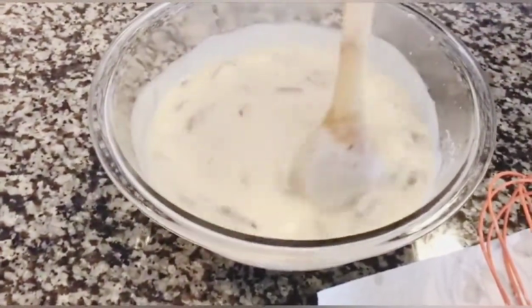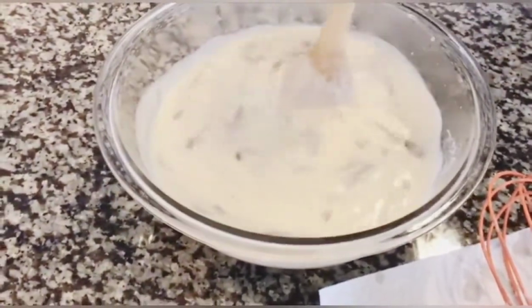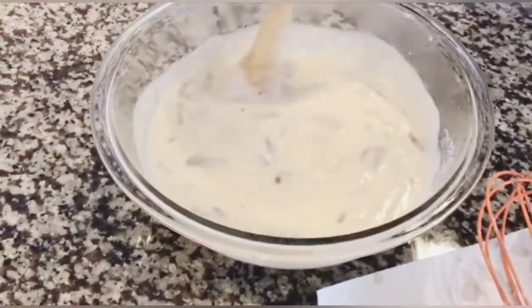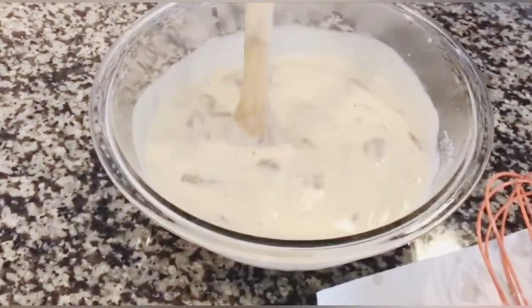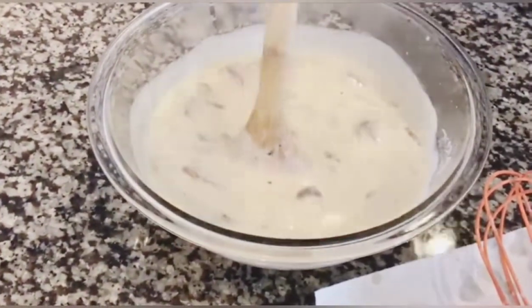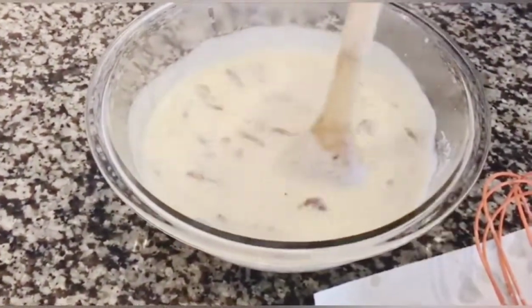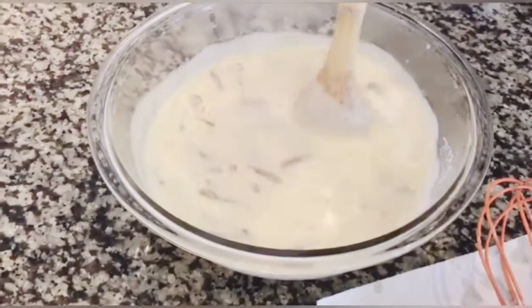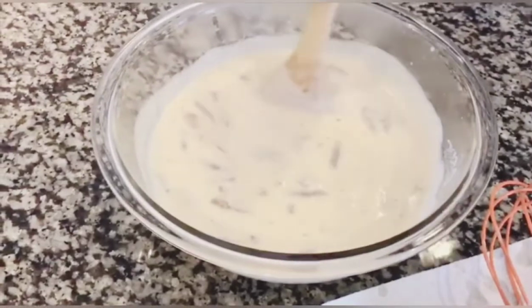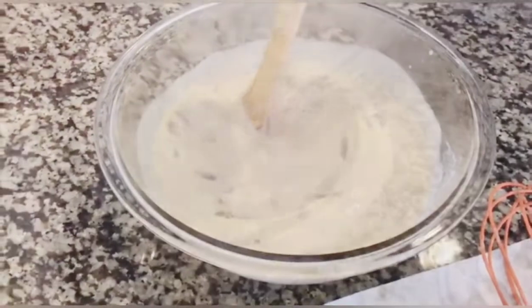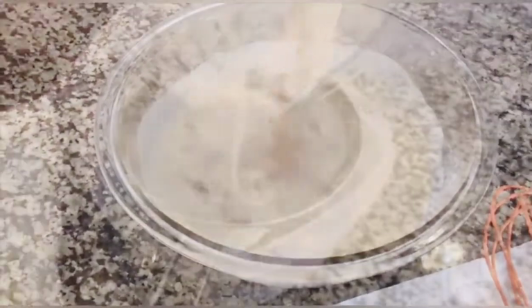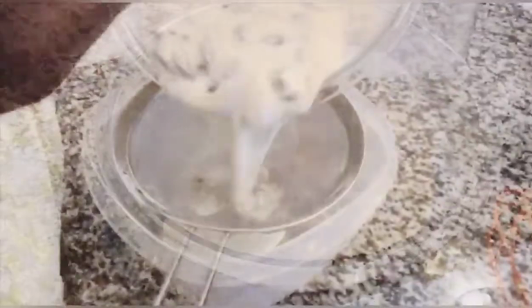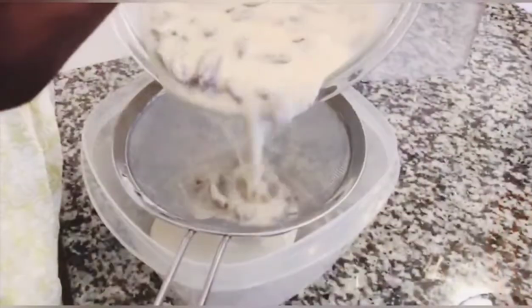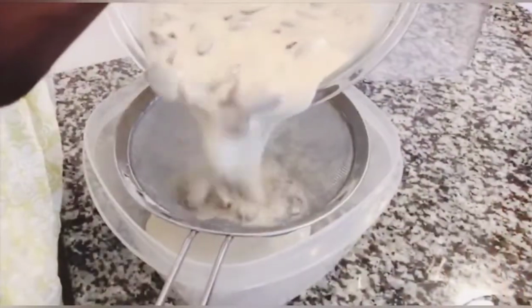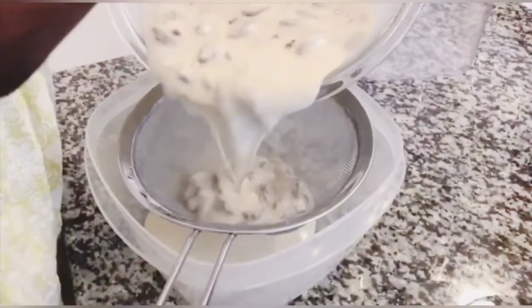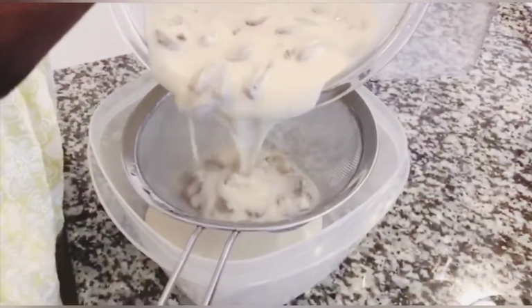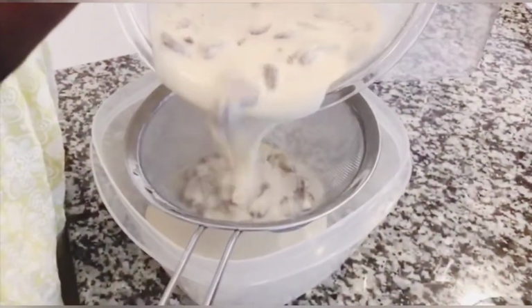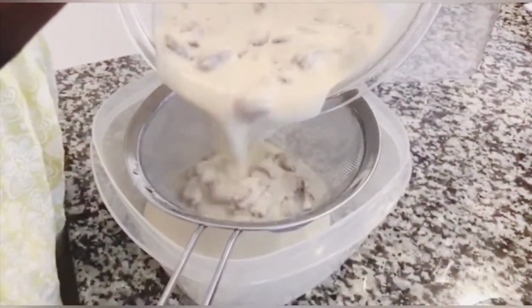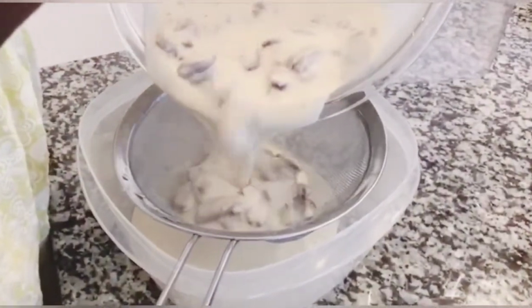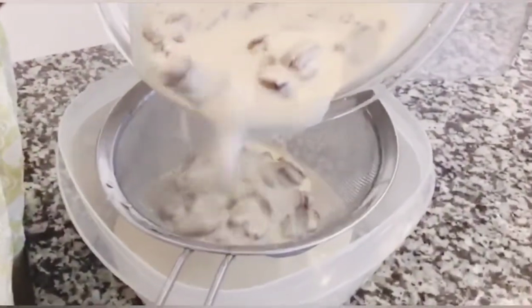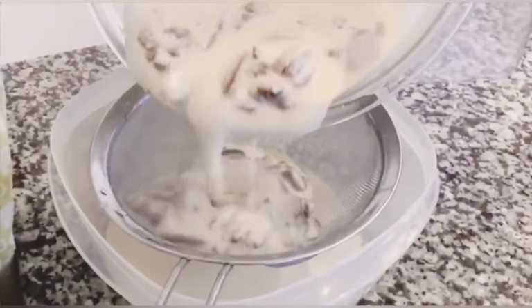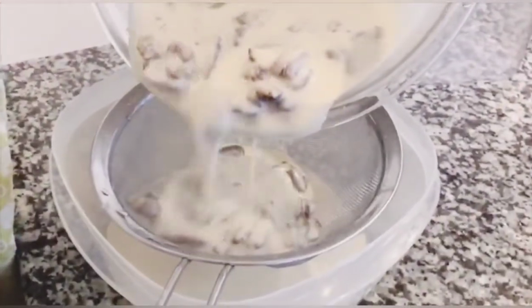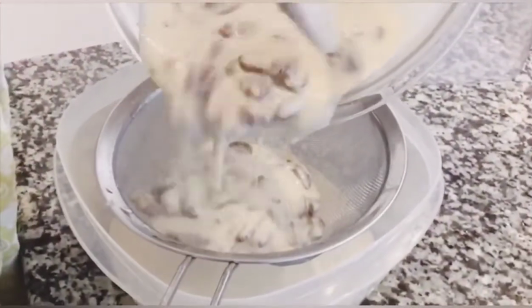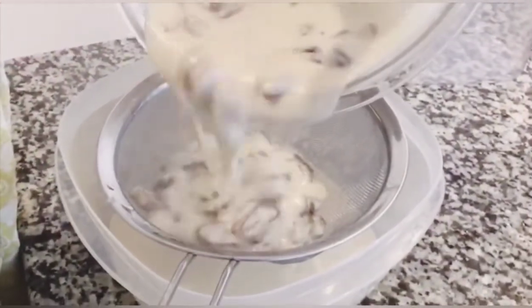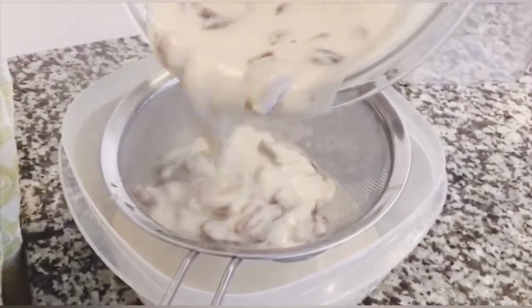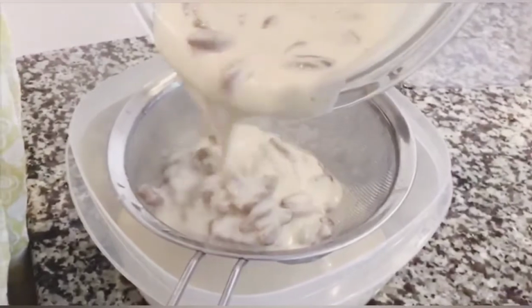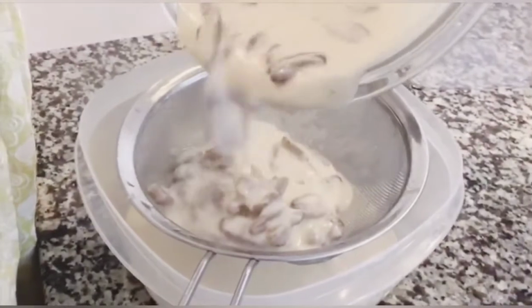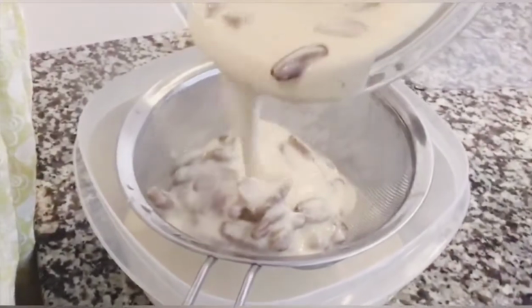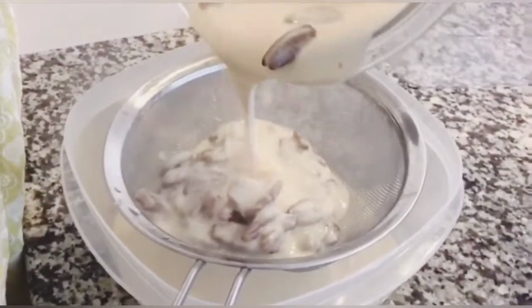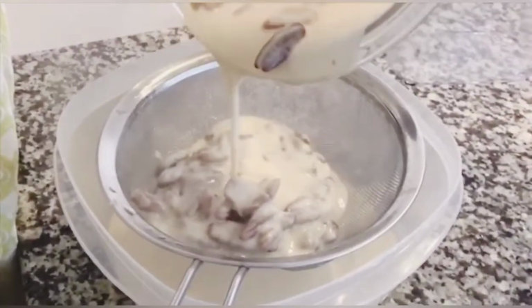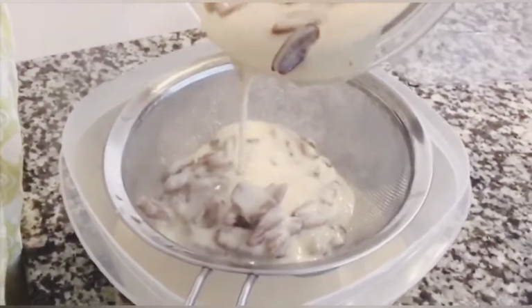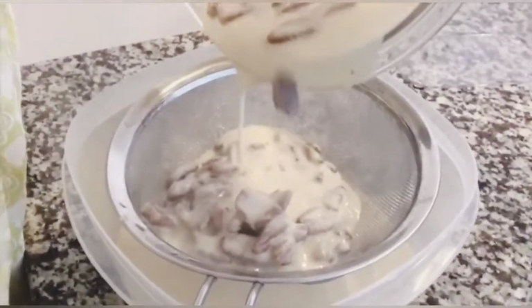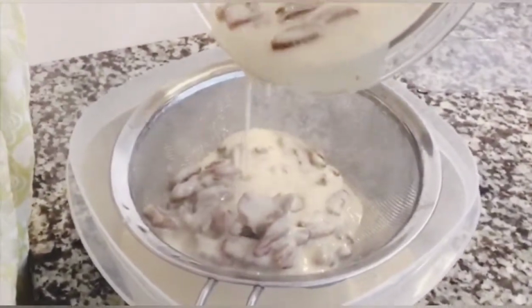As you can see, you're going to need your strainer again. Strain them and put both the mix and the pecans in a dish for about four hours.